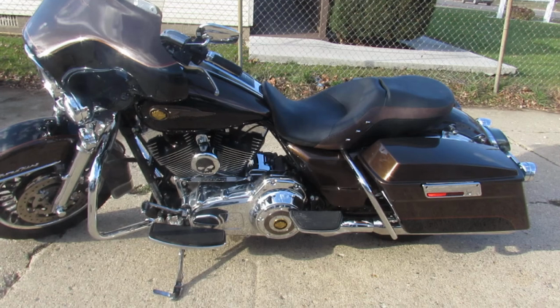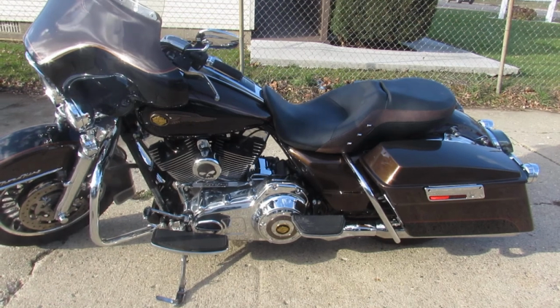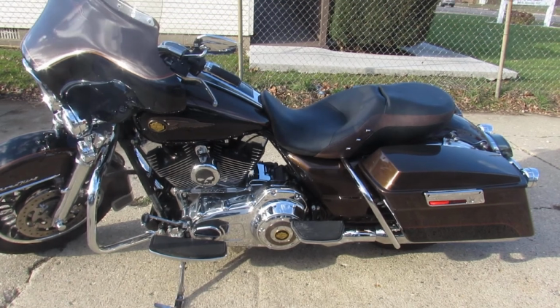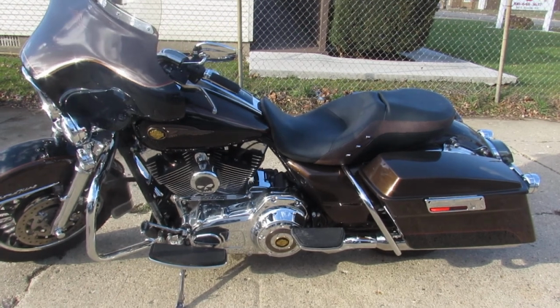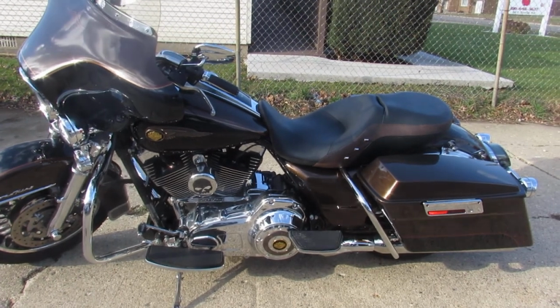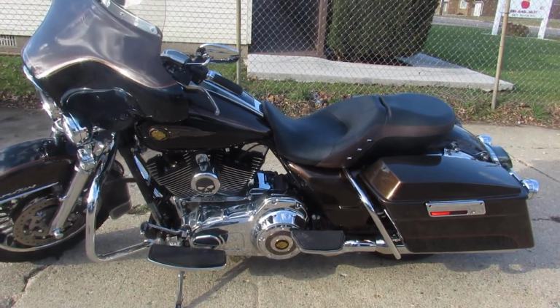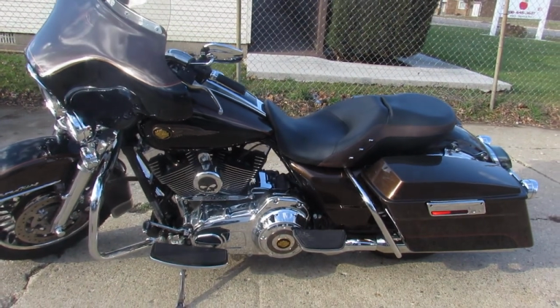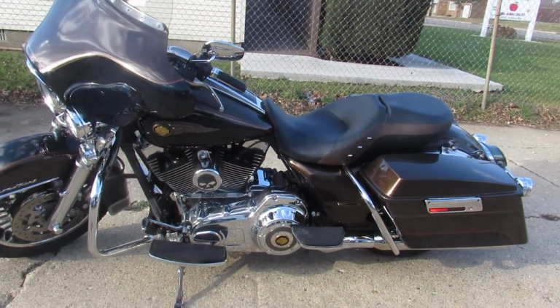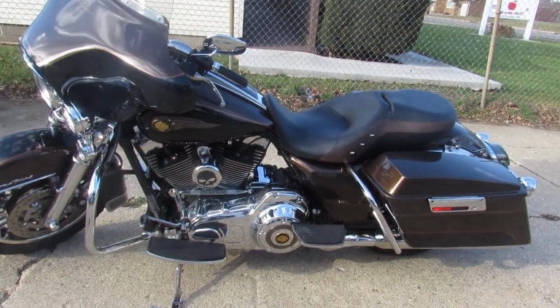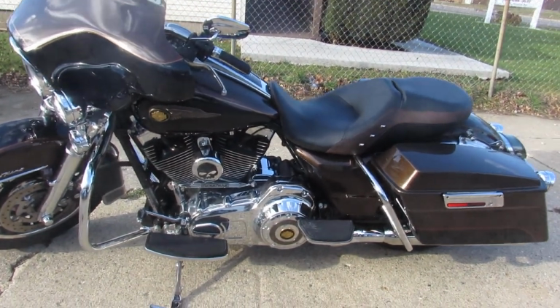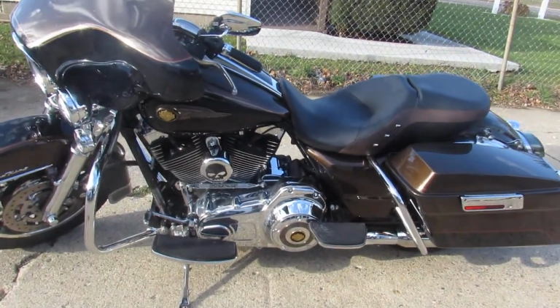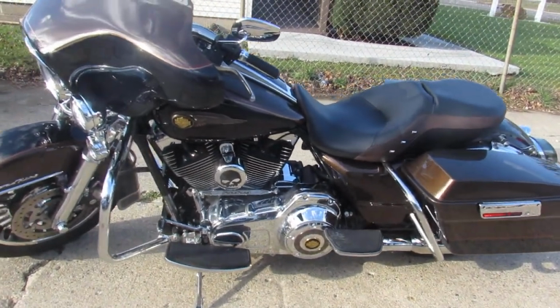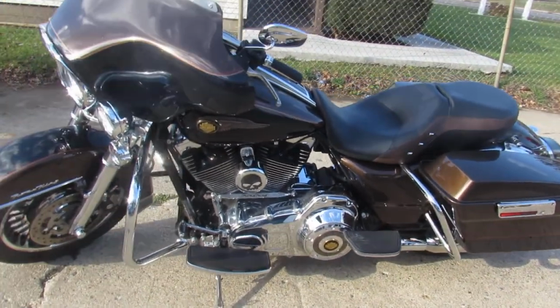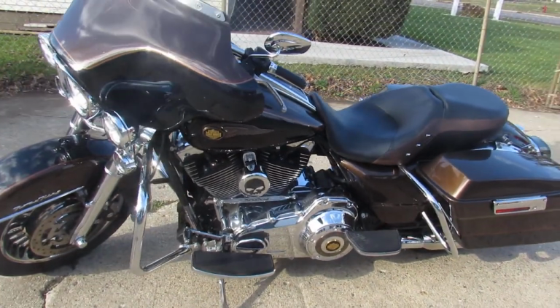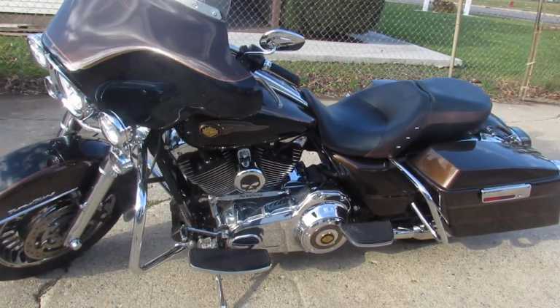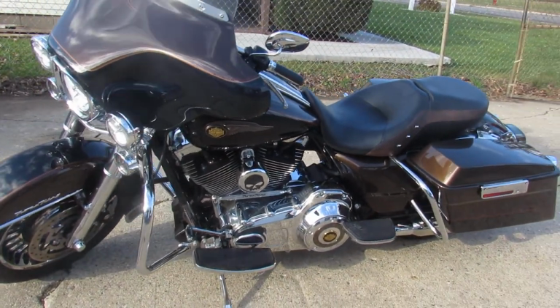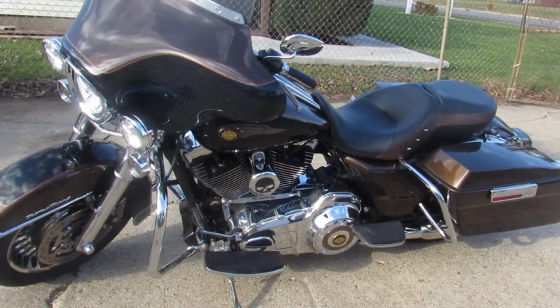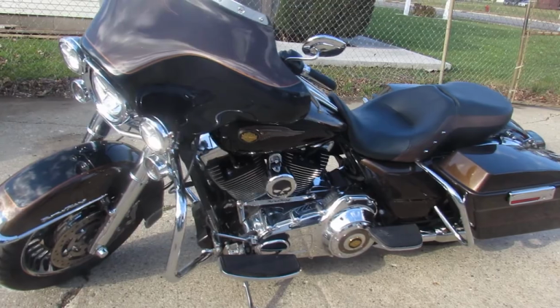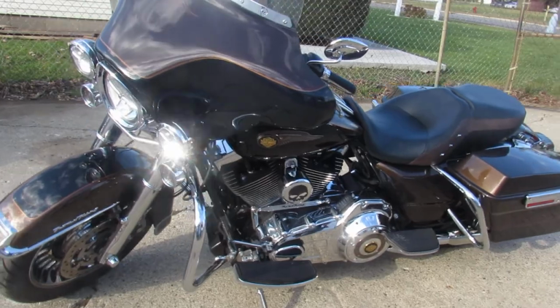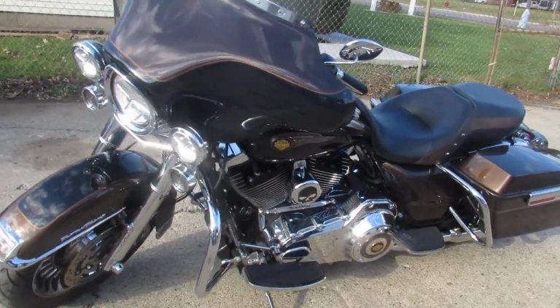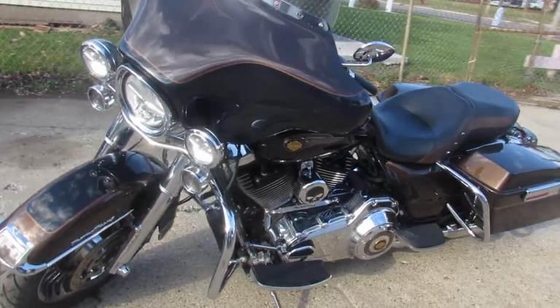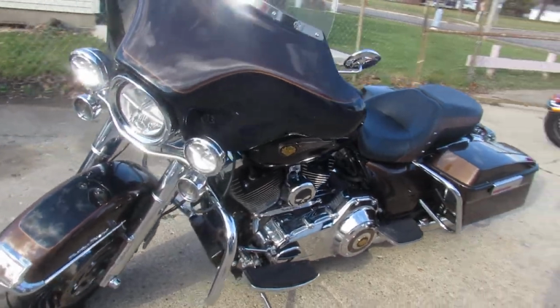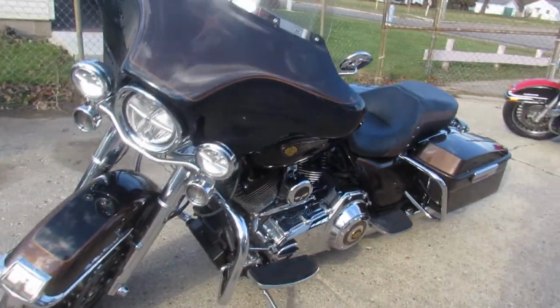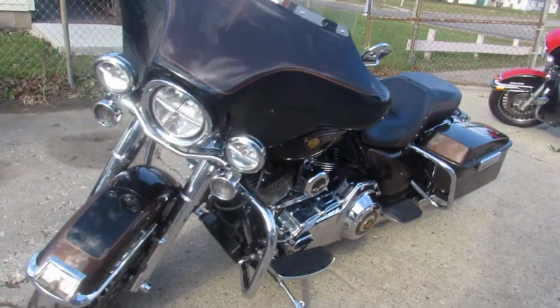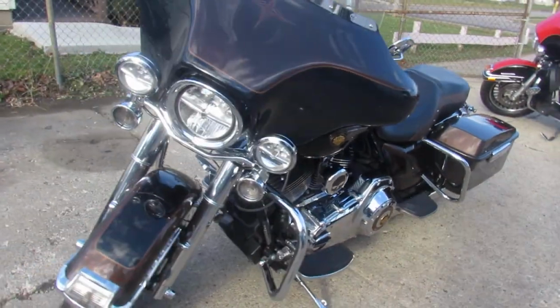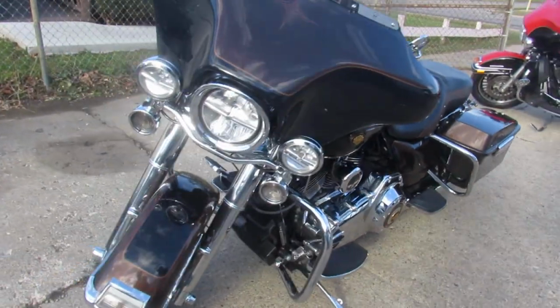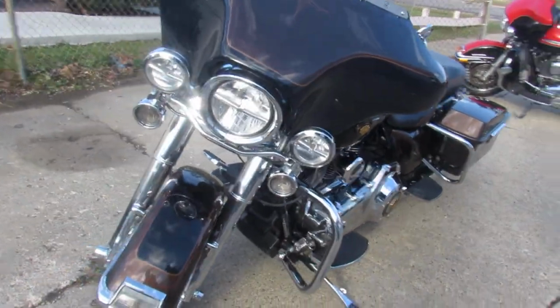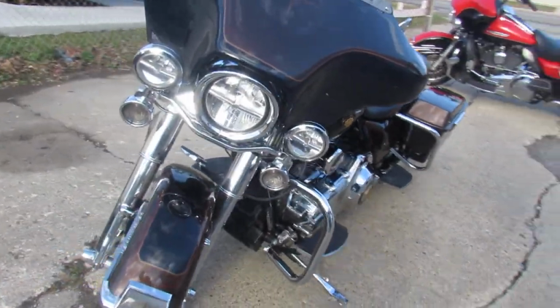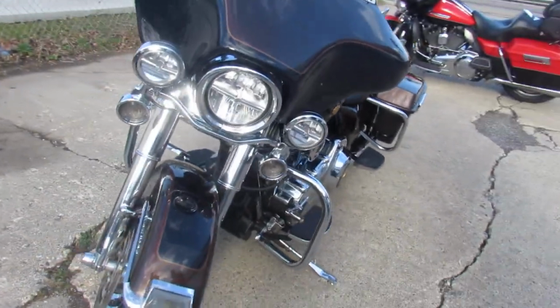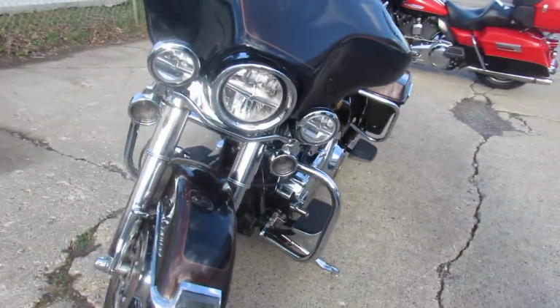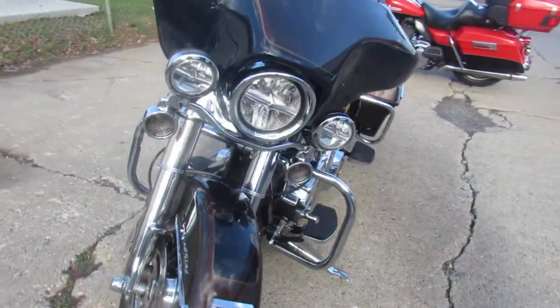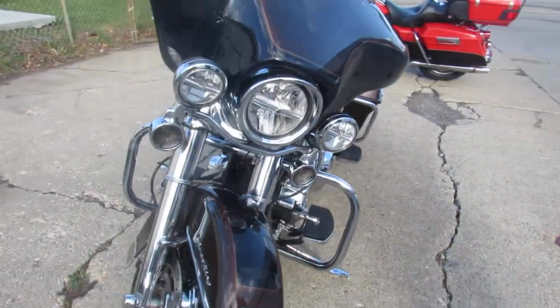Hey guys, ApprovalPowerSports.com here at Harley-Davidson Headquarters. We've got over 350 used Harley-Davidsons in the showroom for sale.